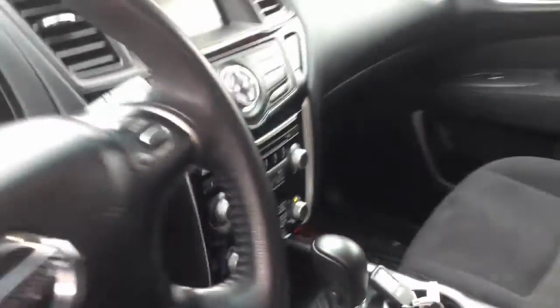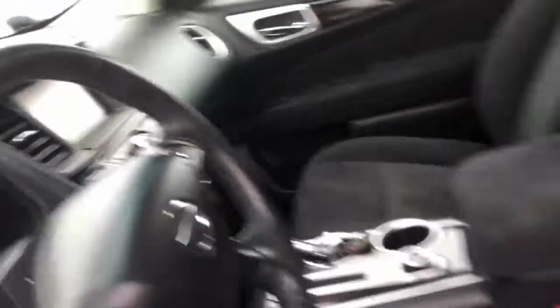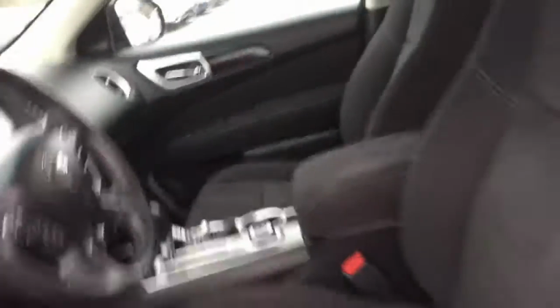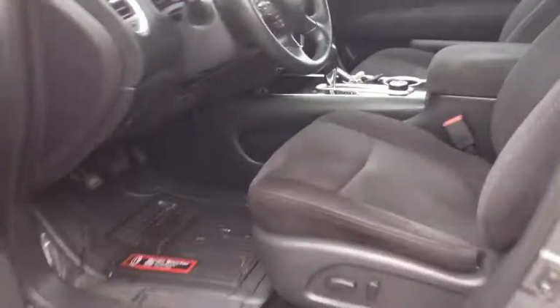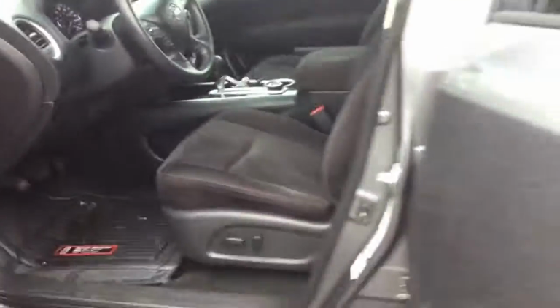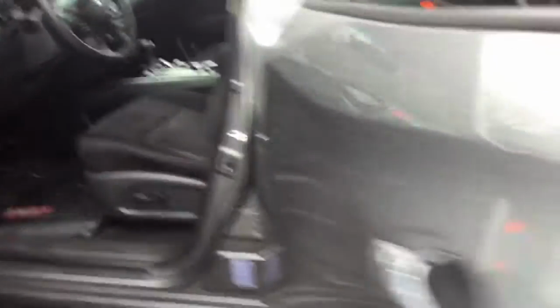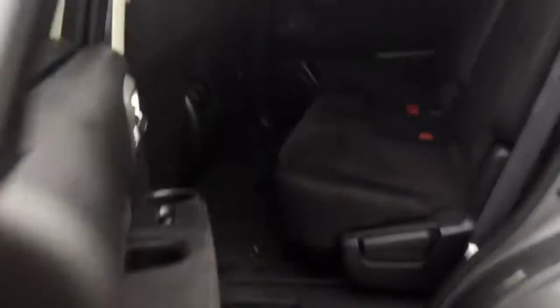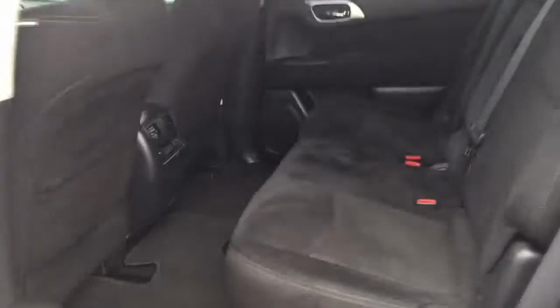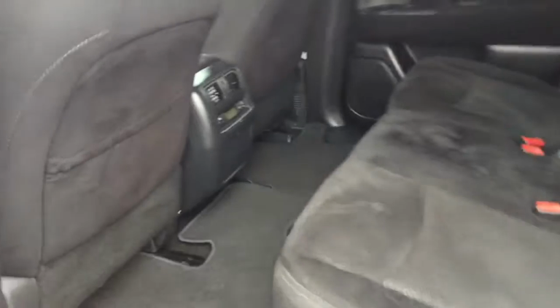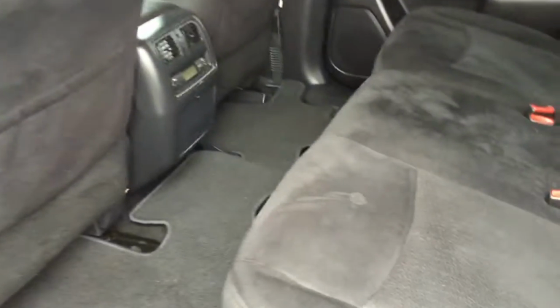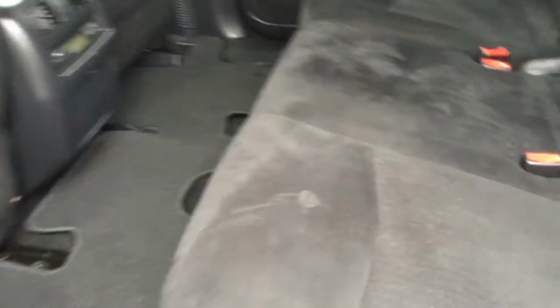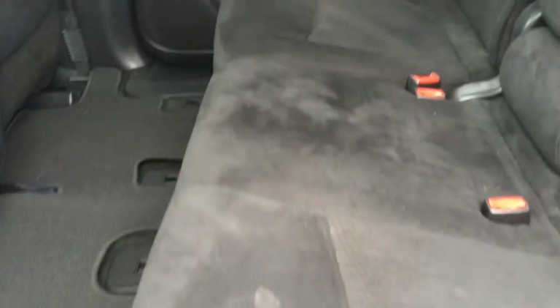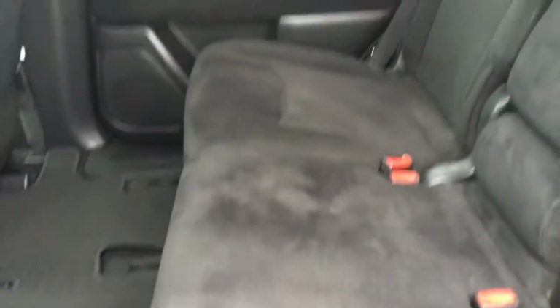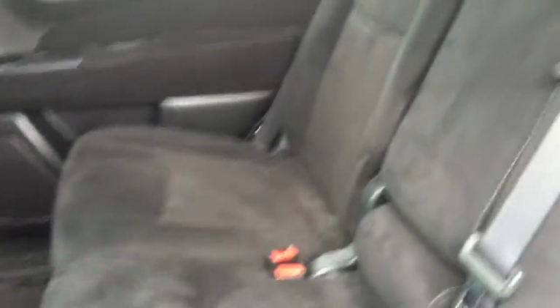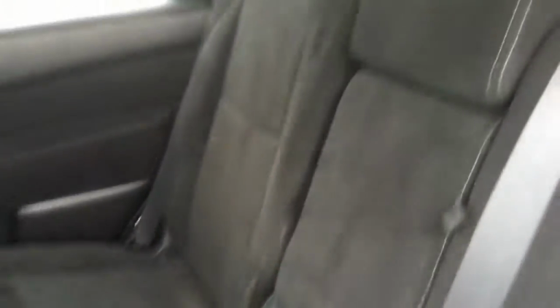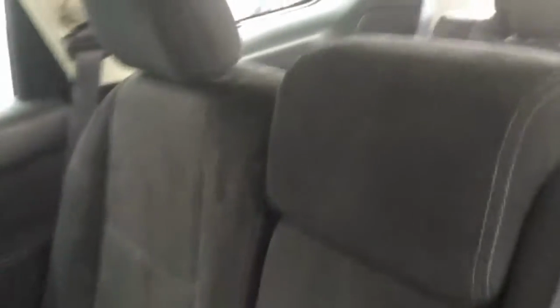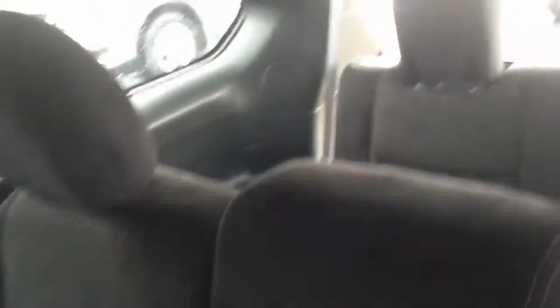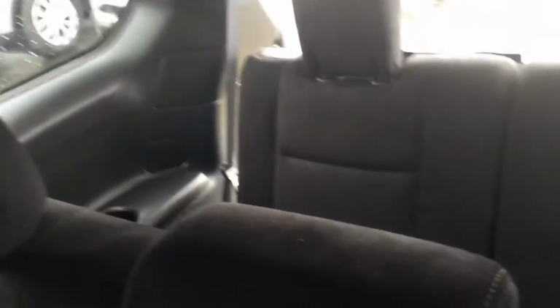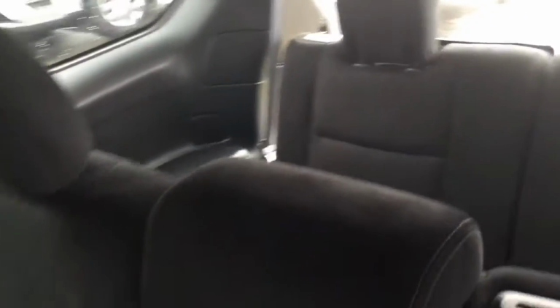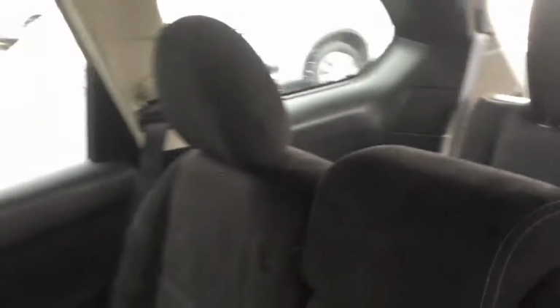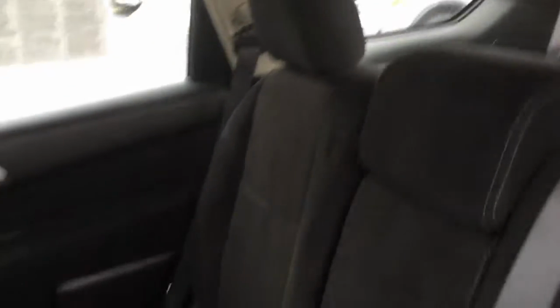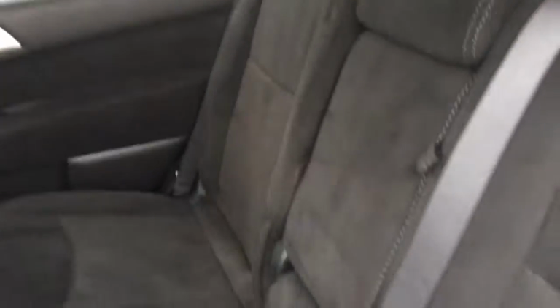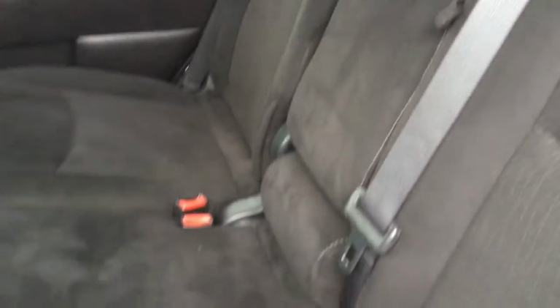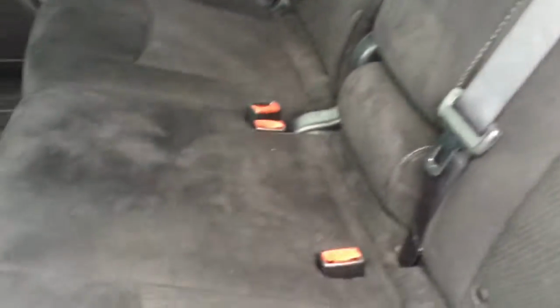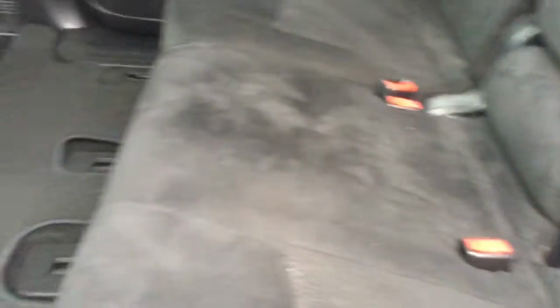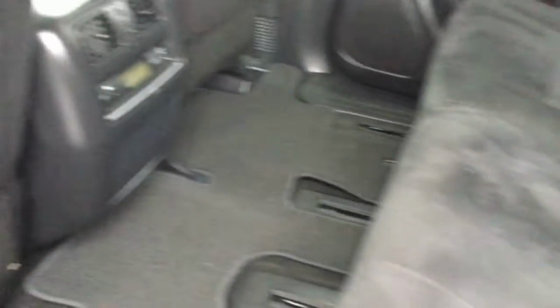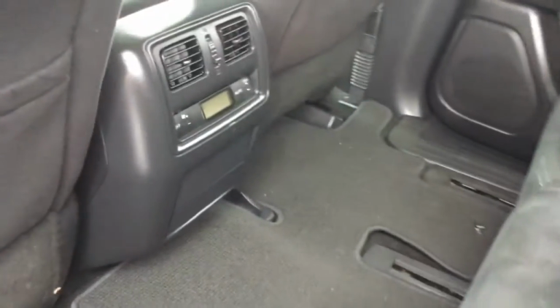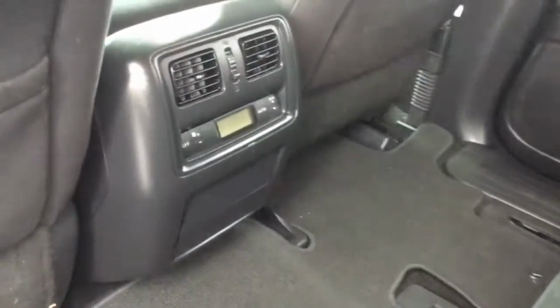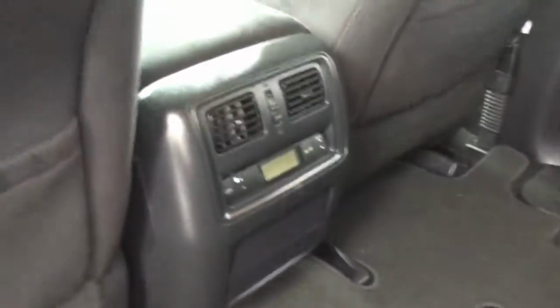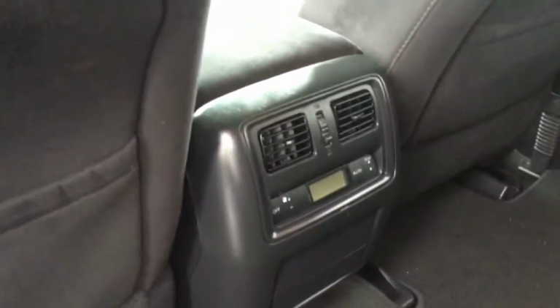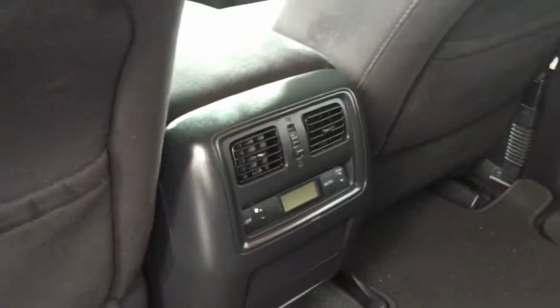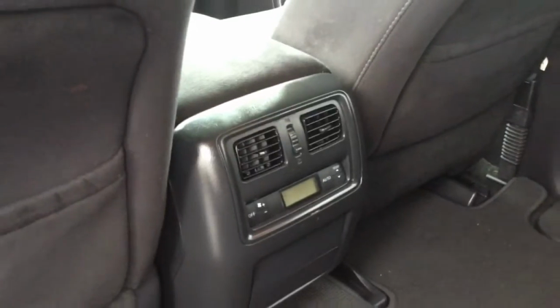Let's go ahead and check out the back. Your passengers can ride in comfort and in style with this premium black cloth interior showcased in your second and third row. You also get an expanded center console with some additional air conditioning controls as well.